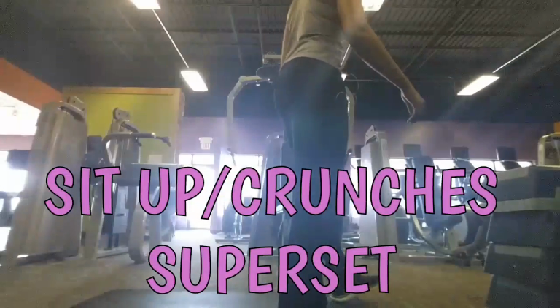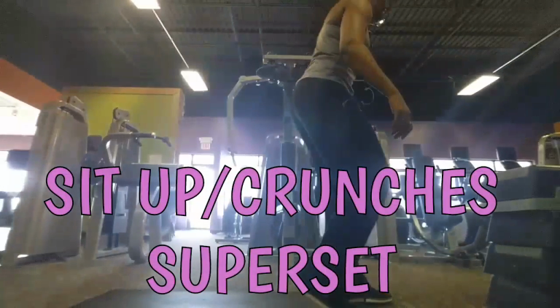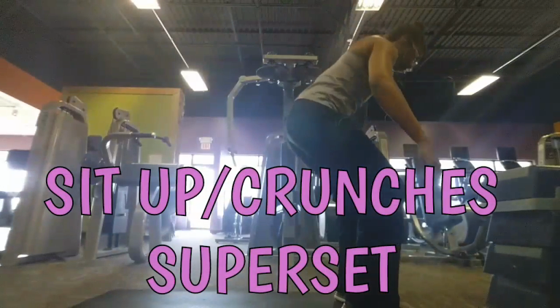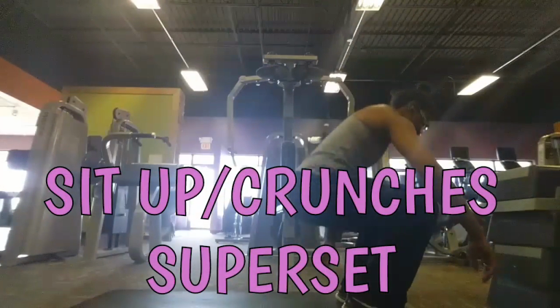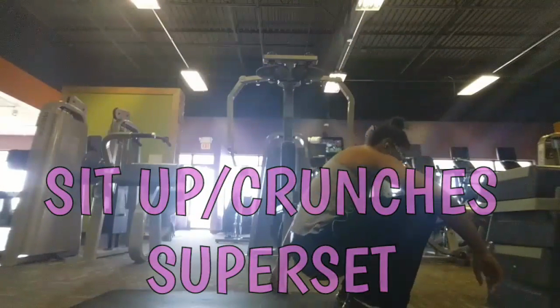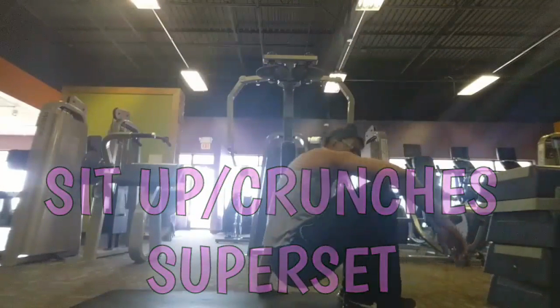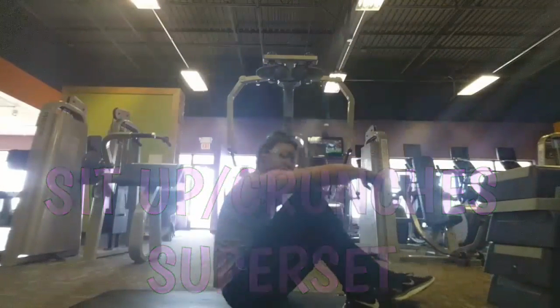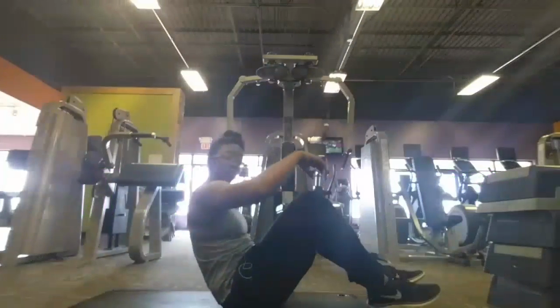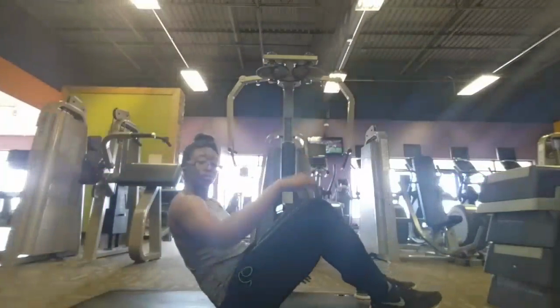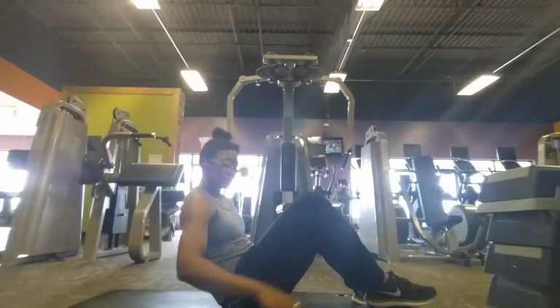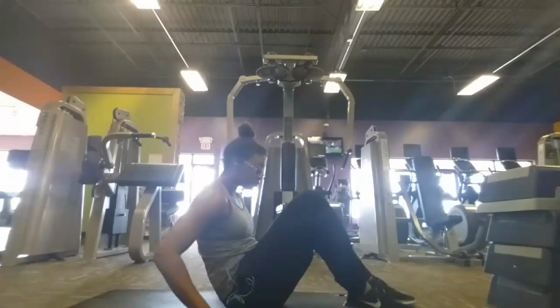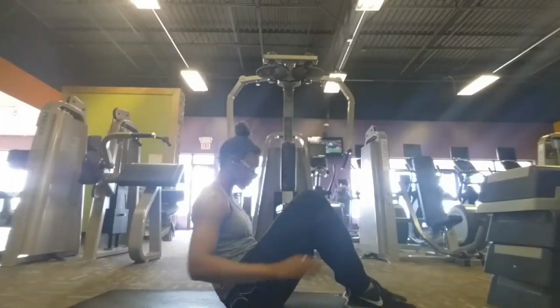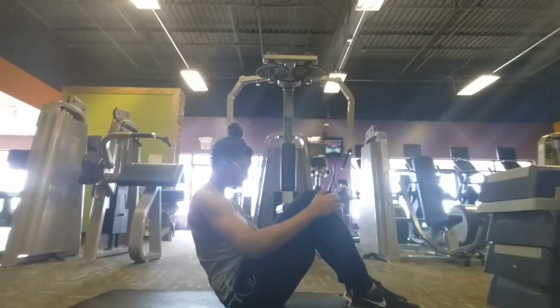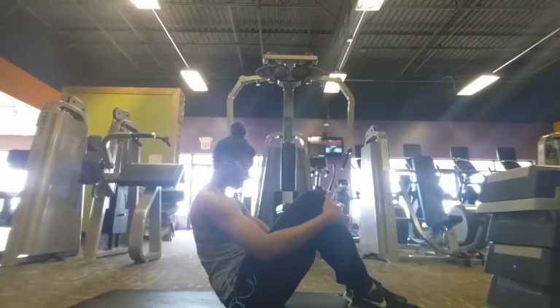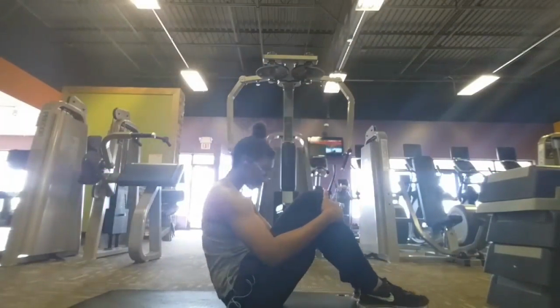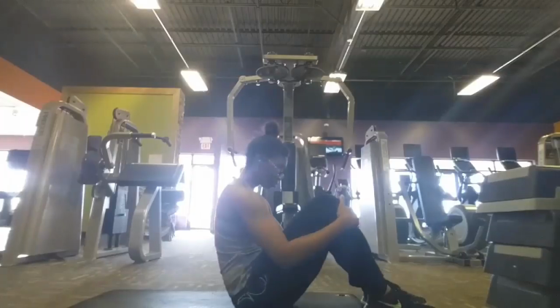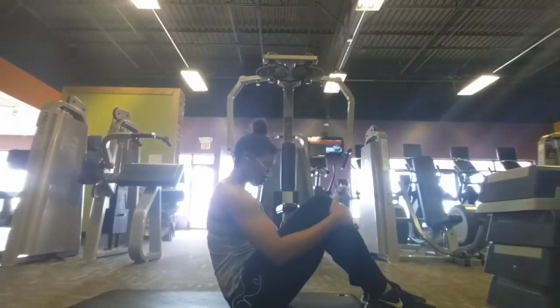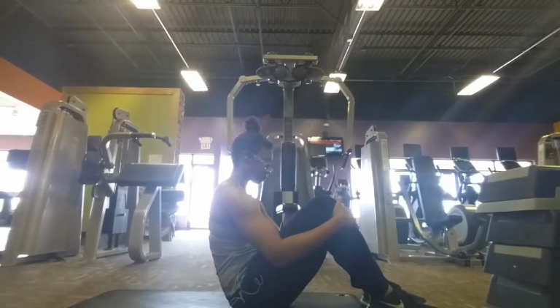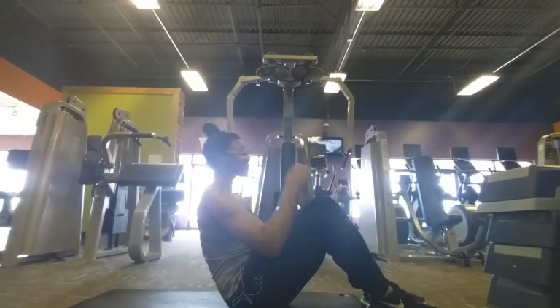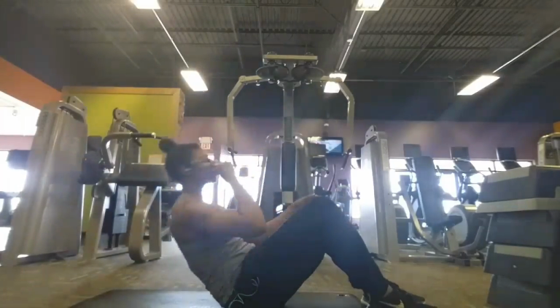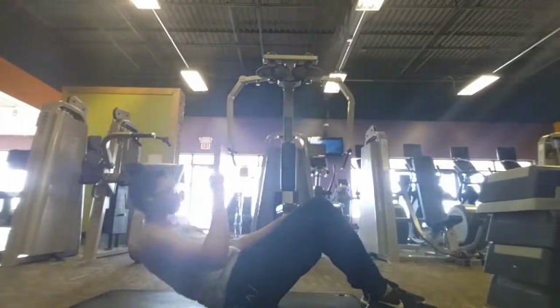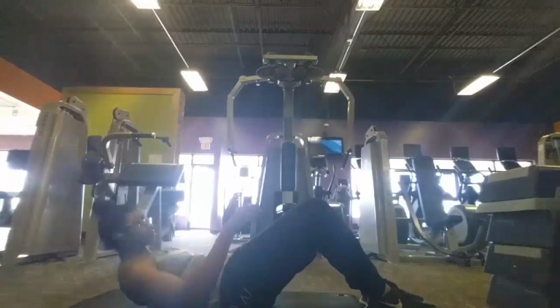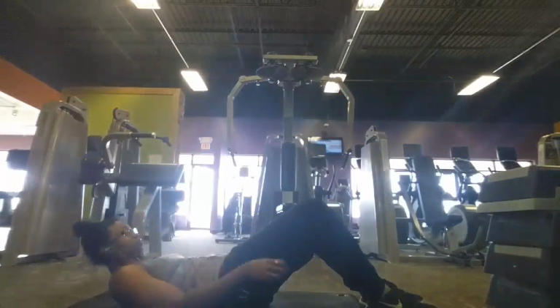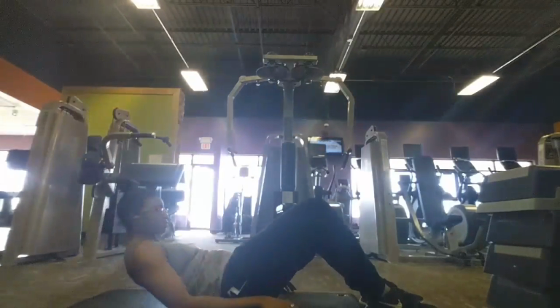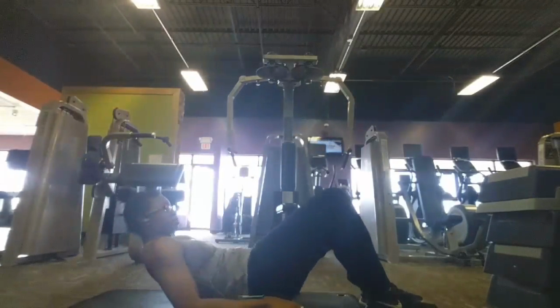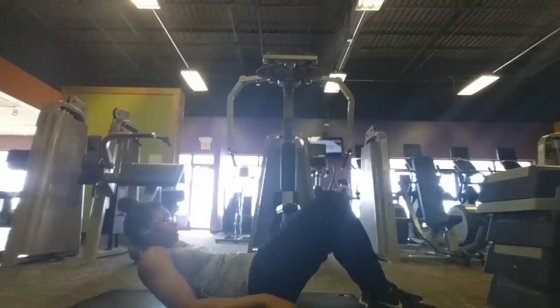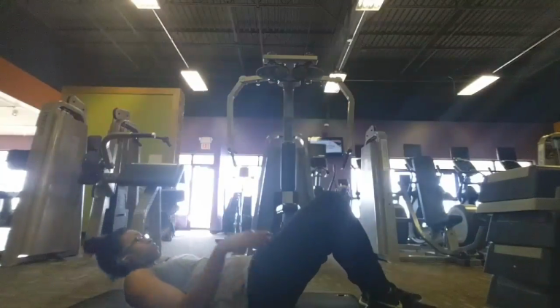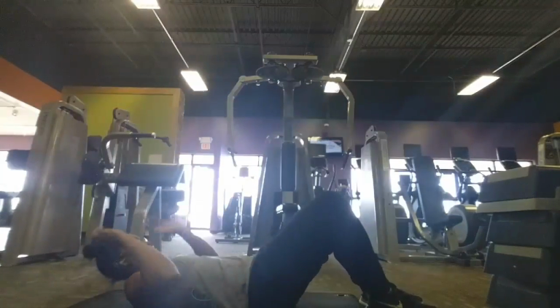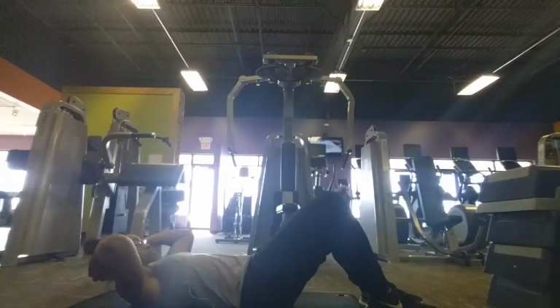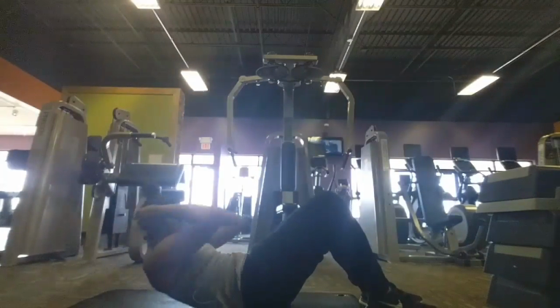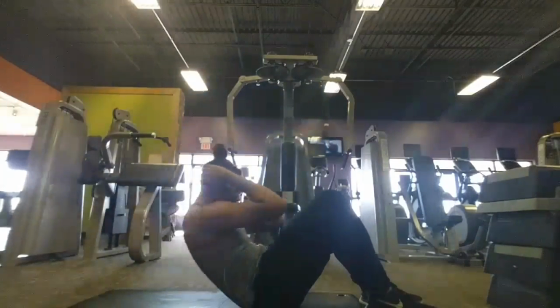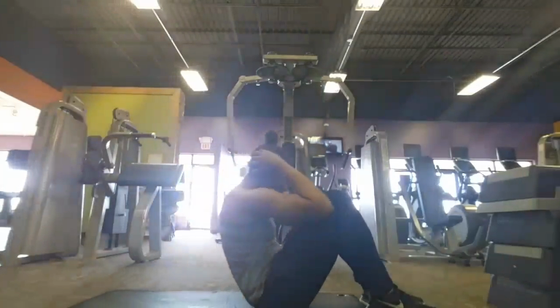Hey everybody, this is Shayla on Fitness Wonder Woman. Today's video is of me doing an ab workout. For those of you that don't work out at the gym, this can be done at home.